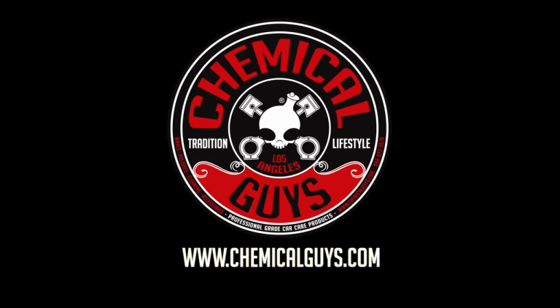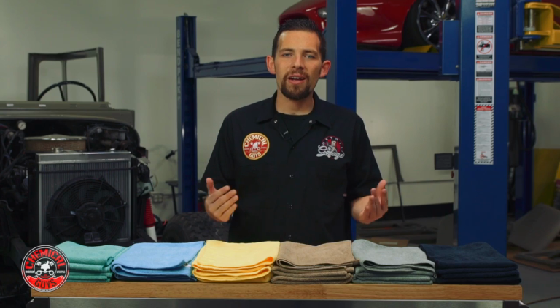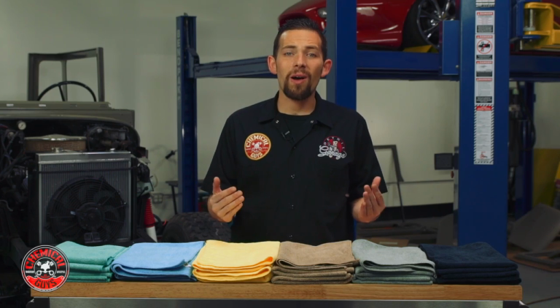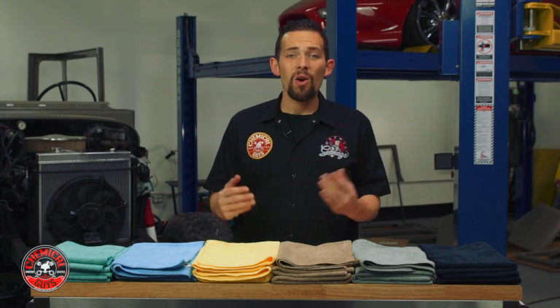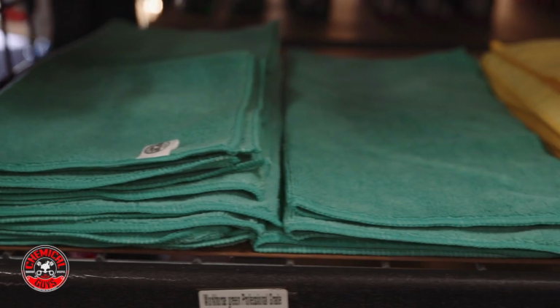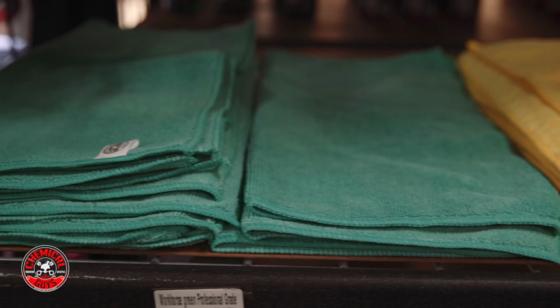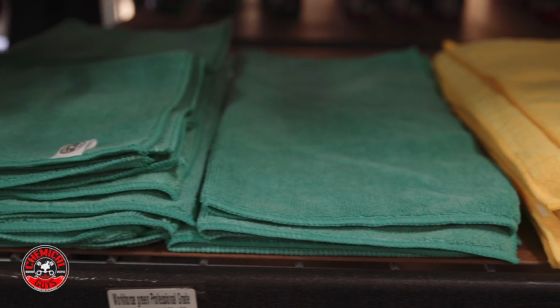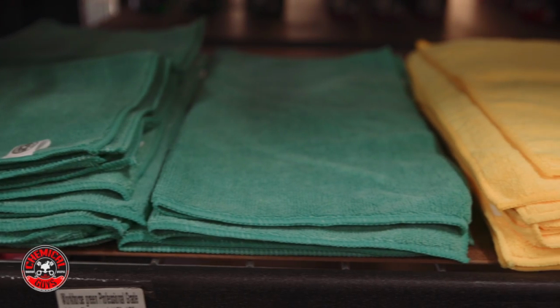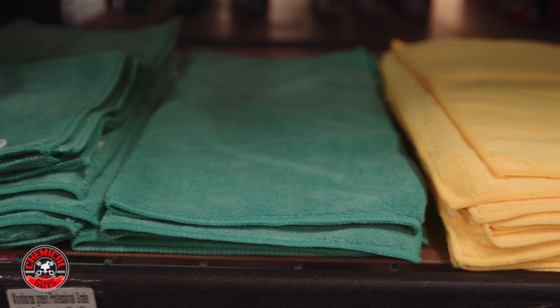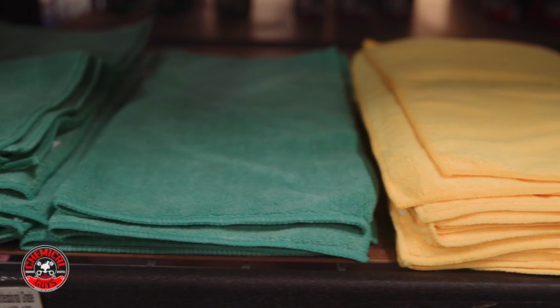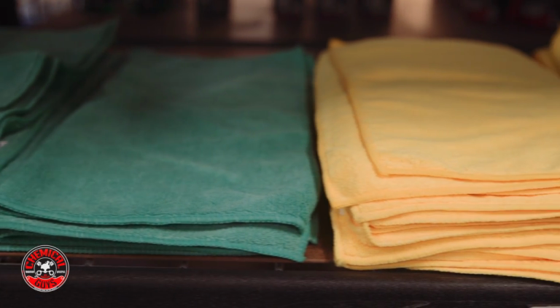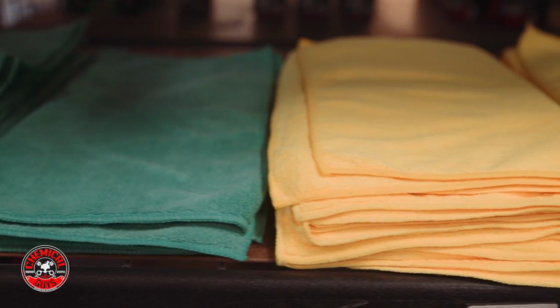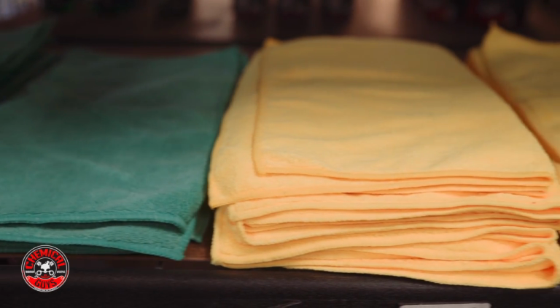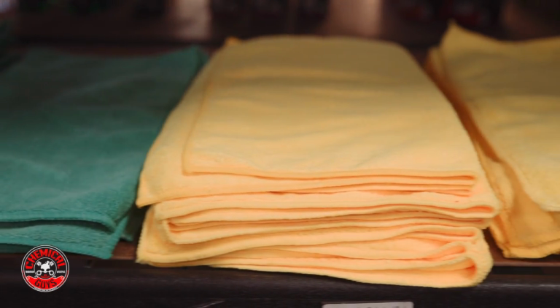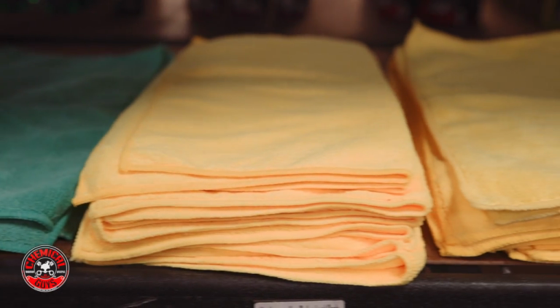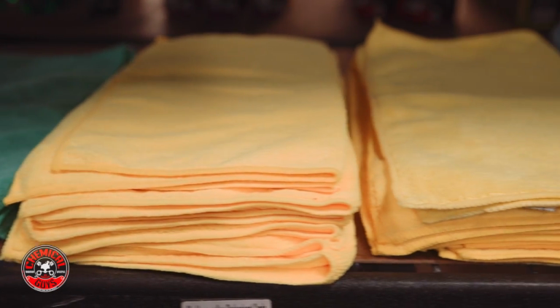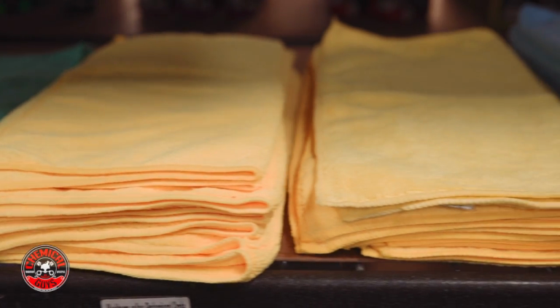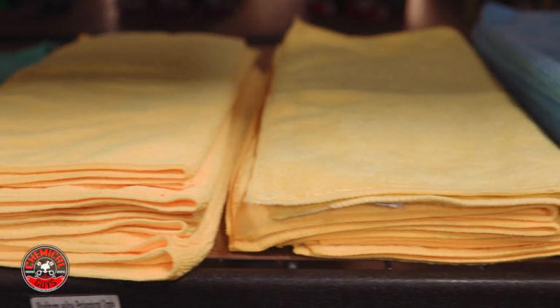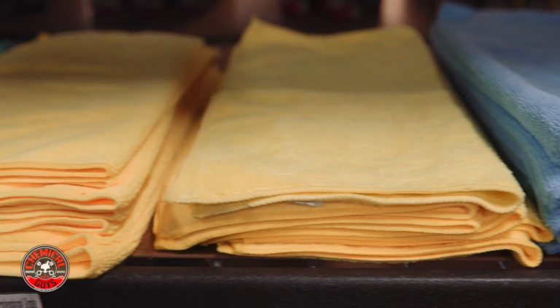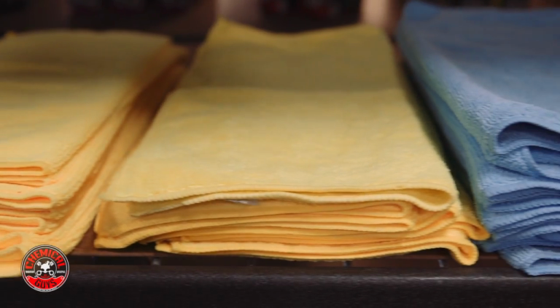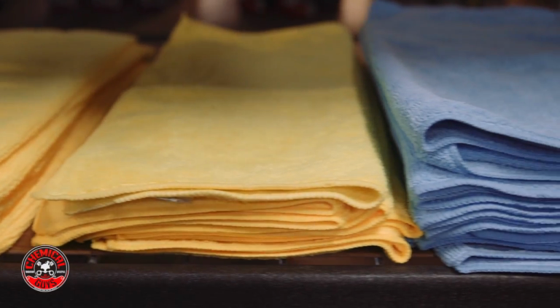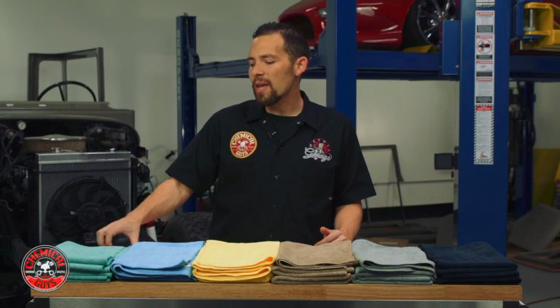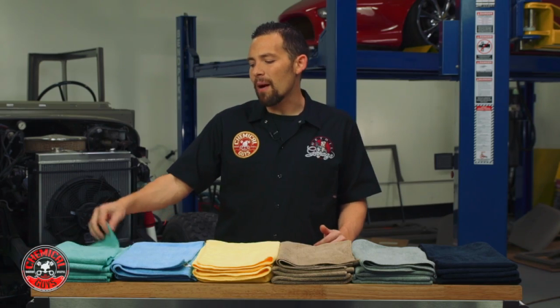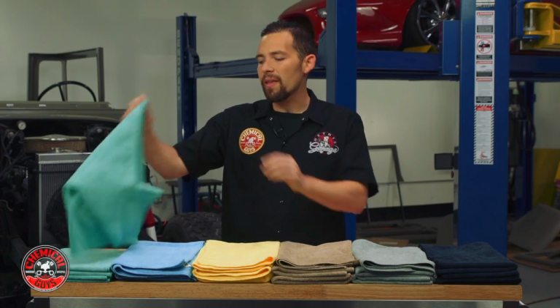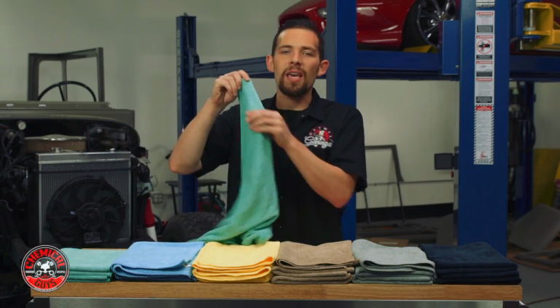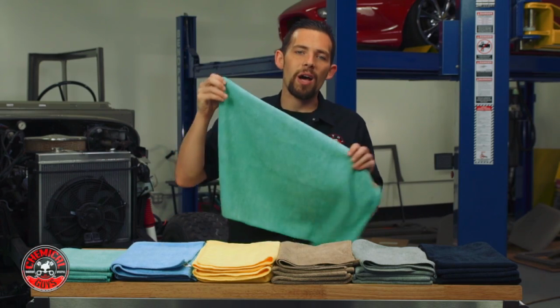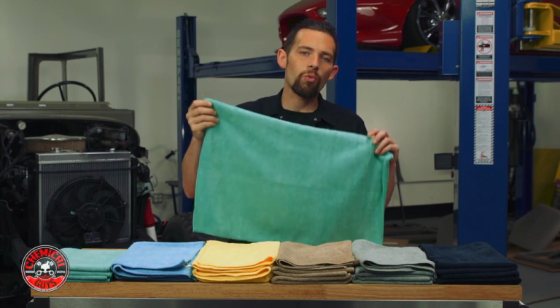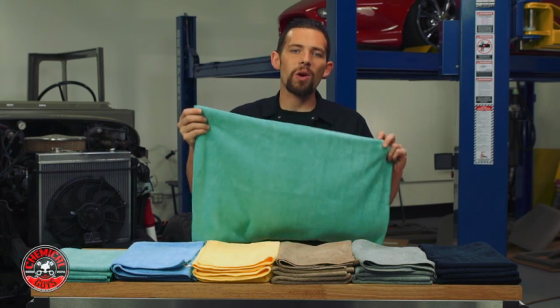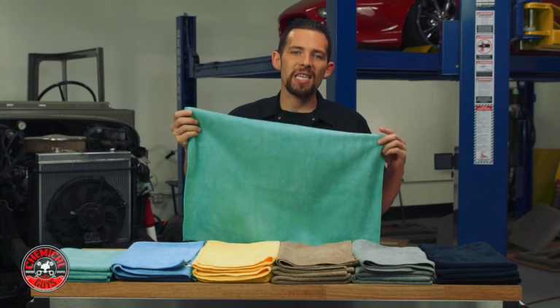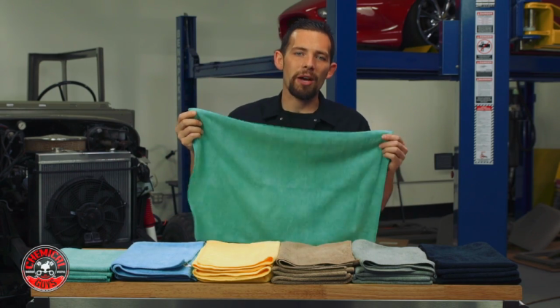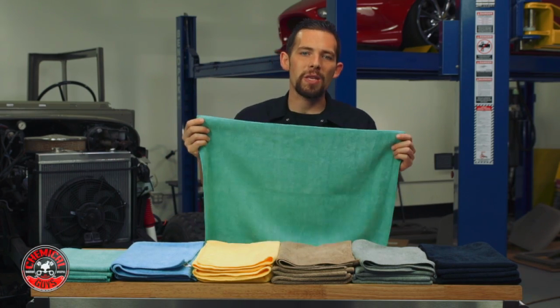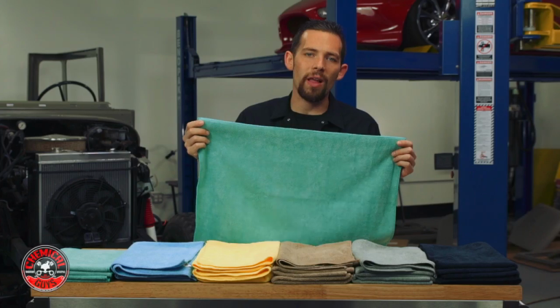Here at Chemical Guys, we sell millions of workhorse towels, and customers were asking for a bigger towel to handle more difficult detailing tasks. We came up with the Chemical Guys Workhorse XL Microfiber Towel line.